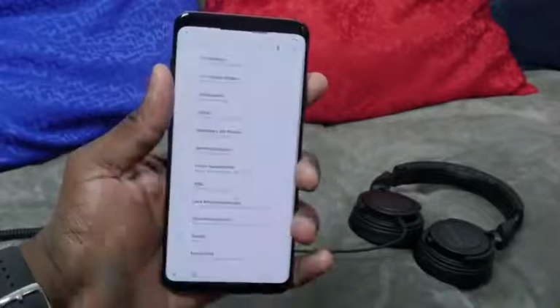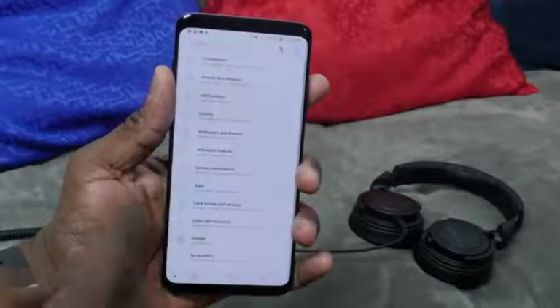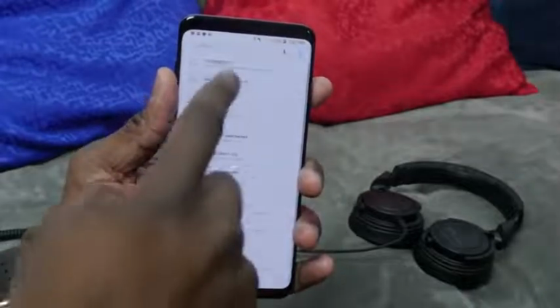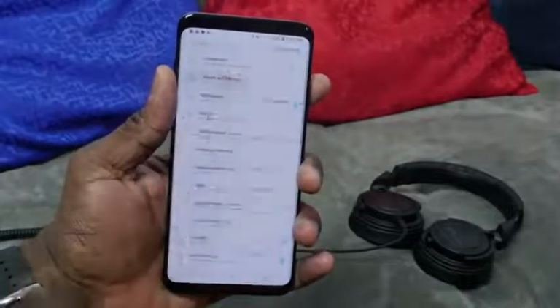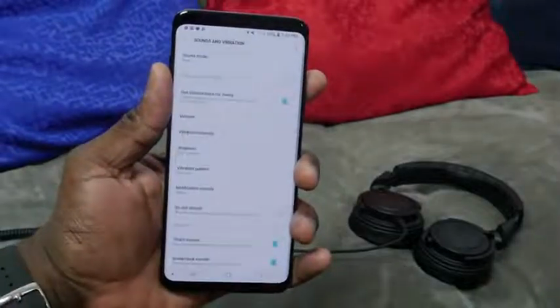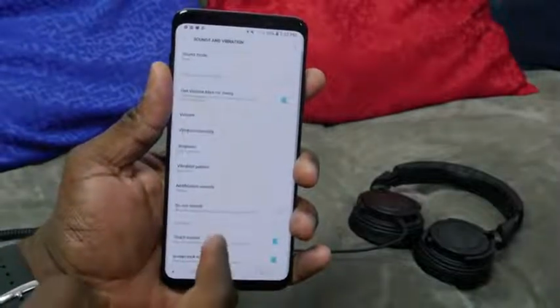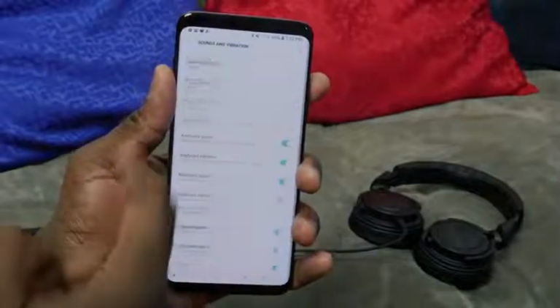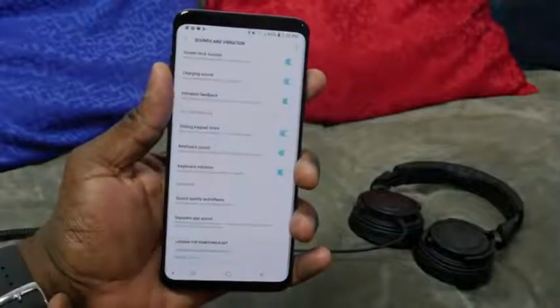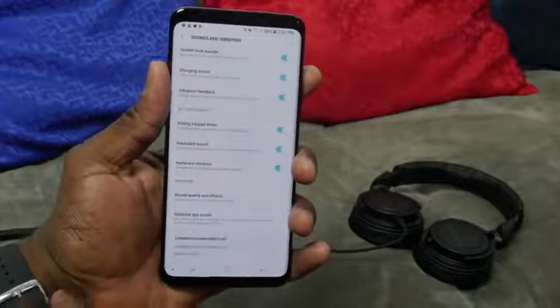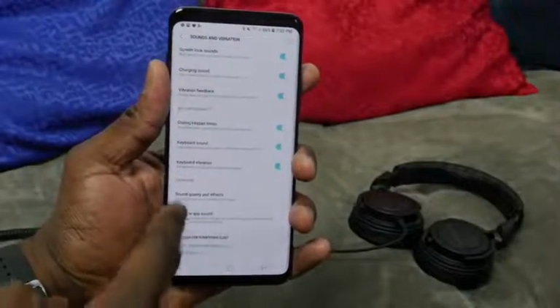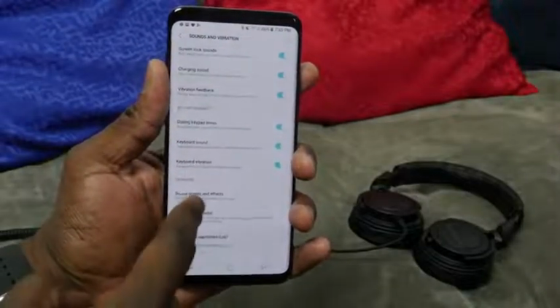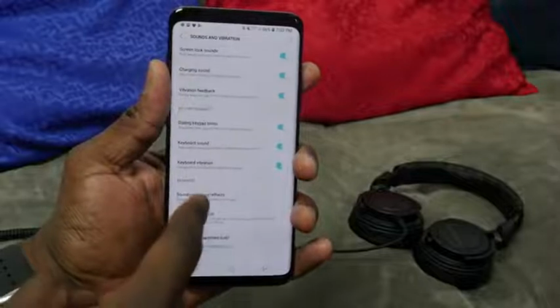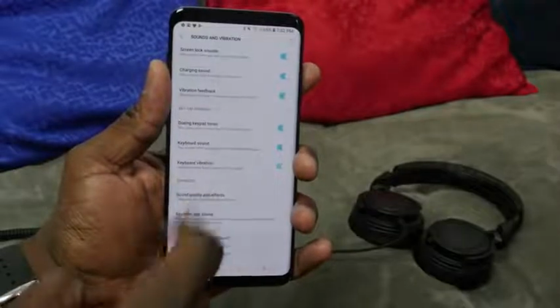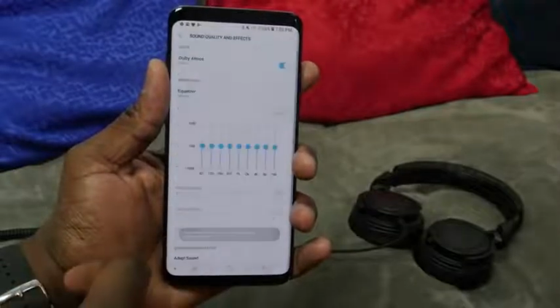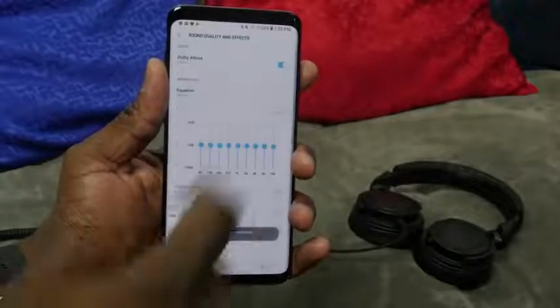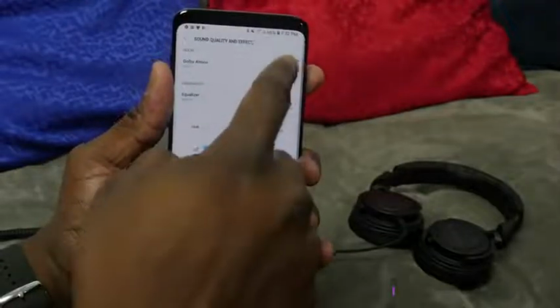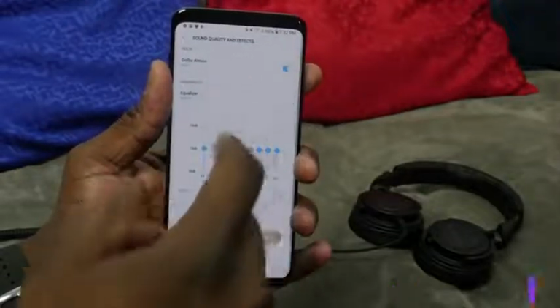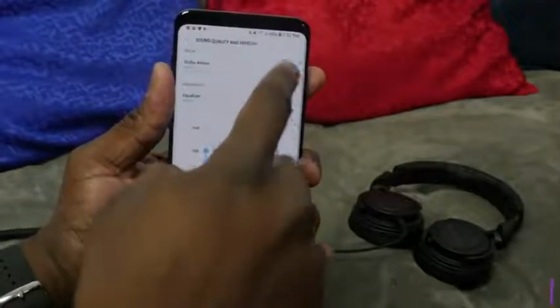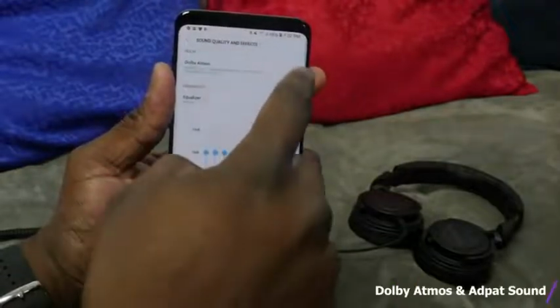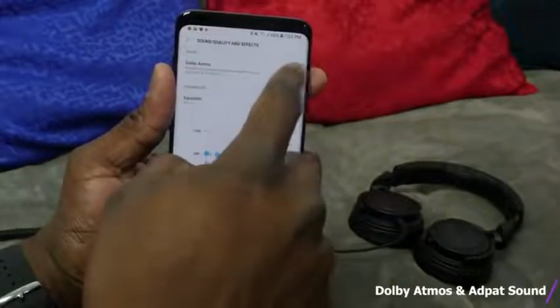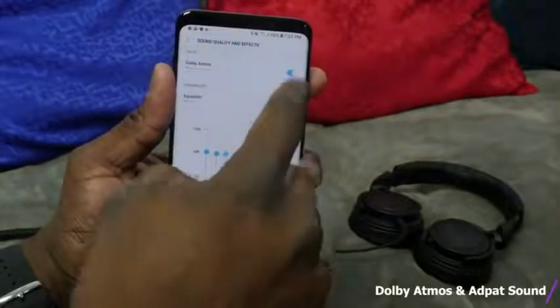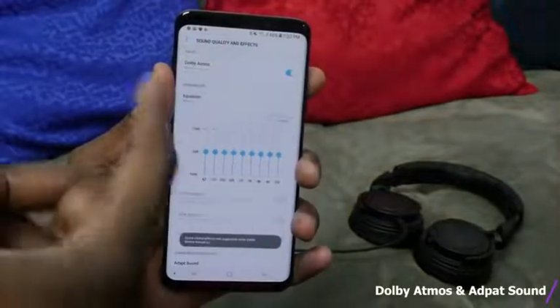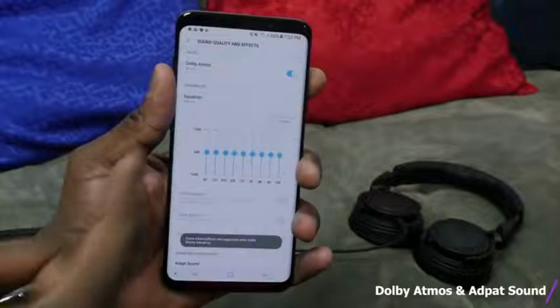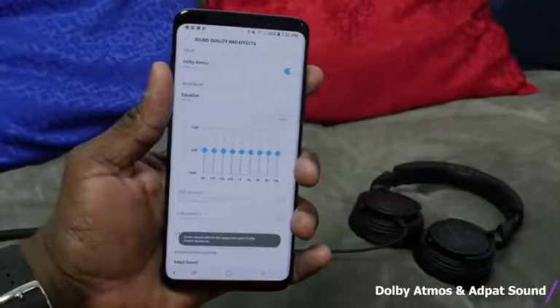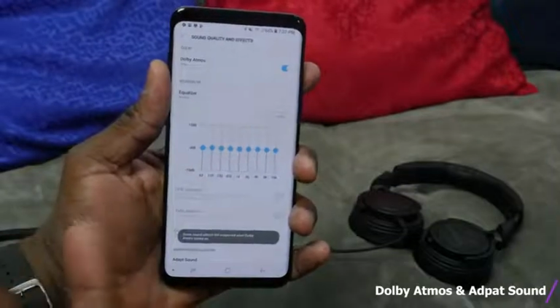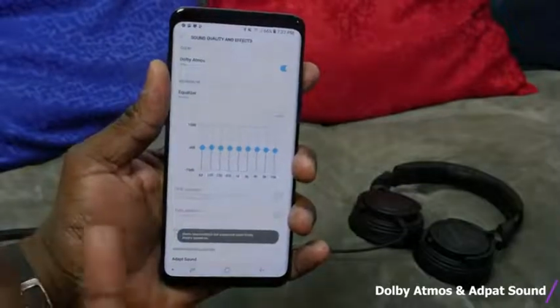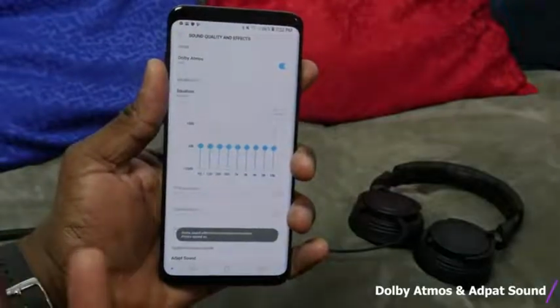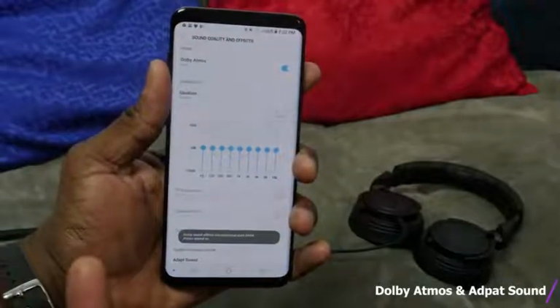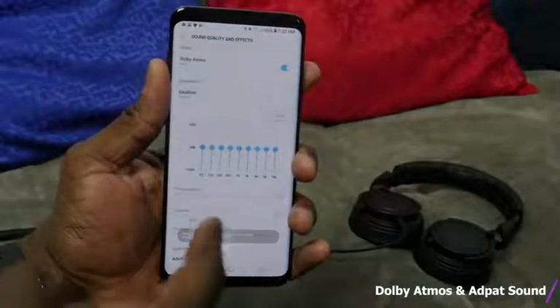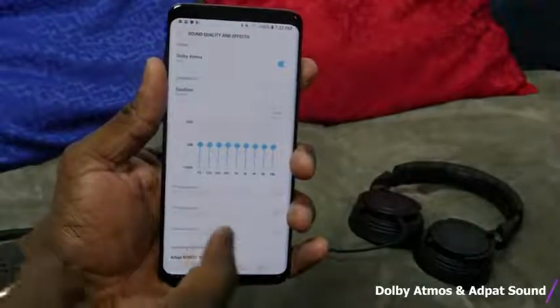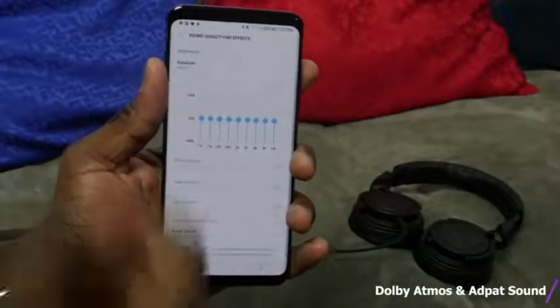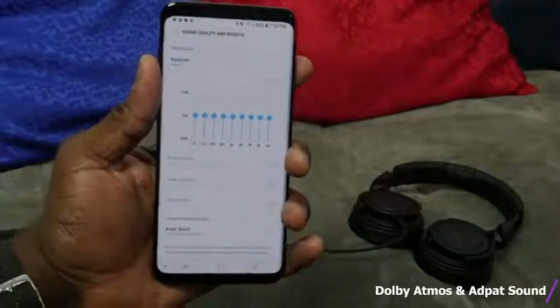If you go into Settings, then Sounds and Vibrations, and into Sound Quality and Effects, you can see Dolby Atmos. That's actually not selected when you get the device. You want to make sure you check that, because you've got Dolby Atmos speakers on the Galaxy S9 and S9 Plus.